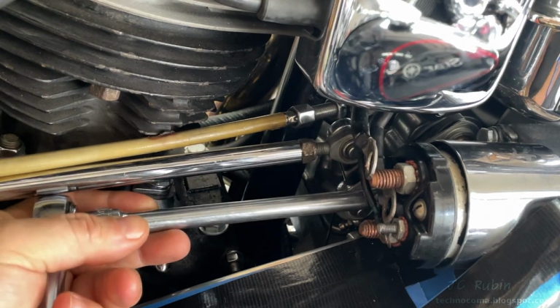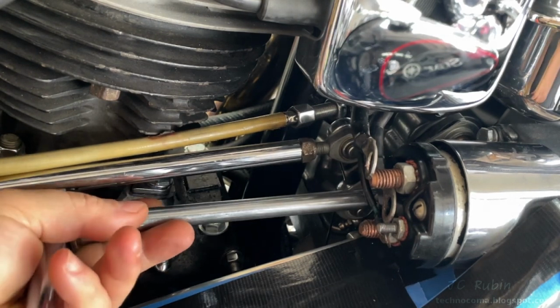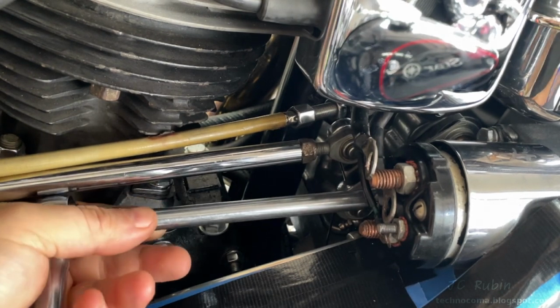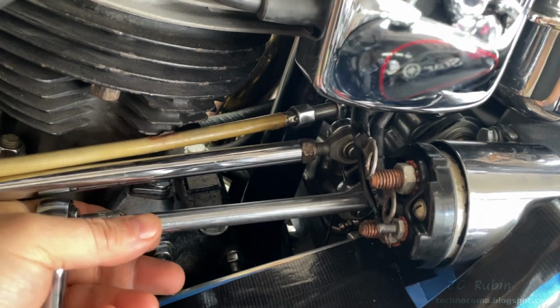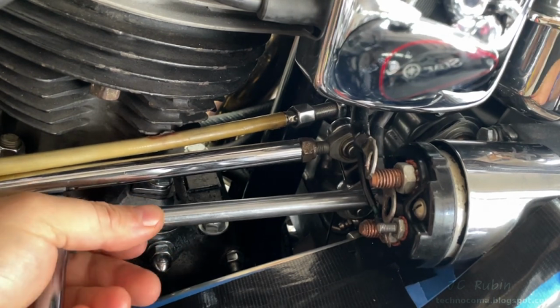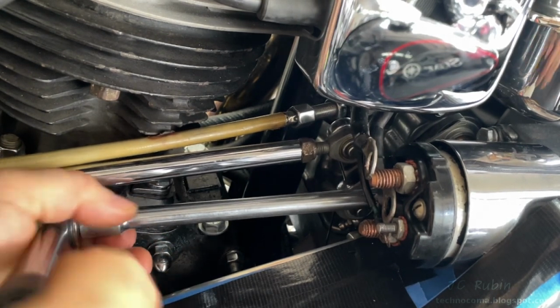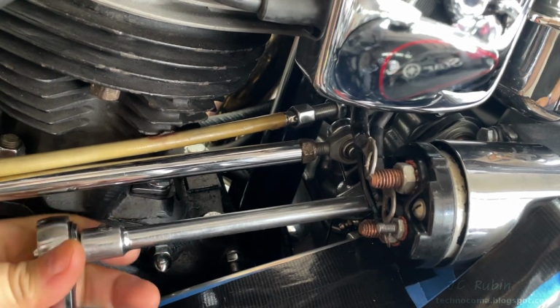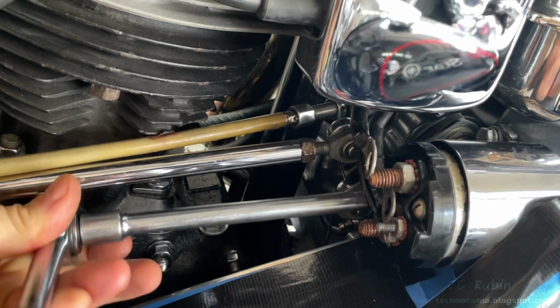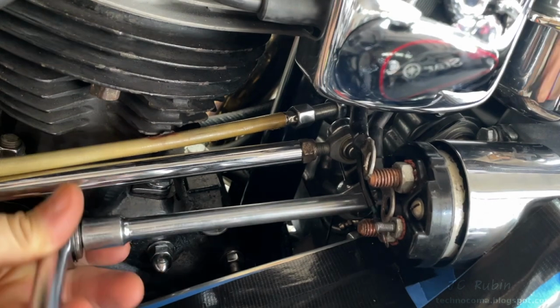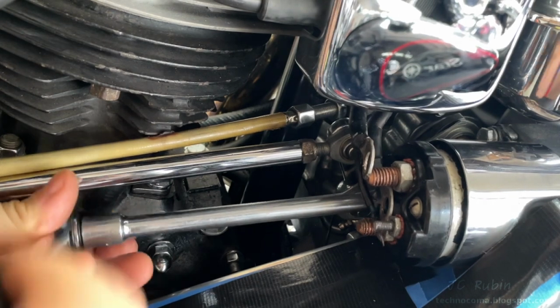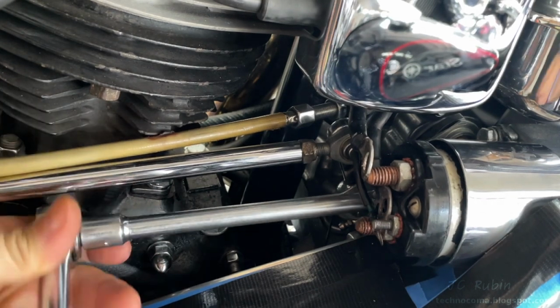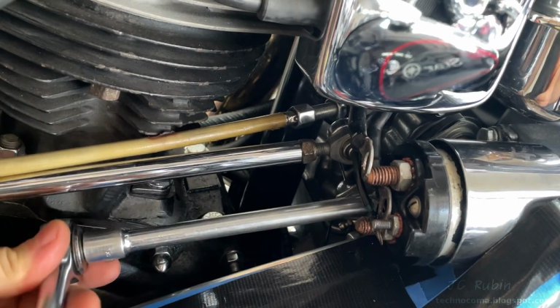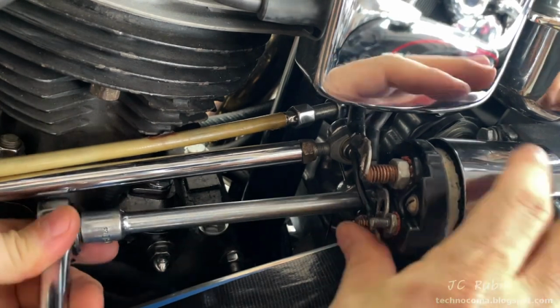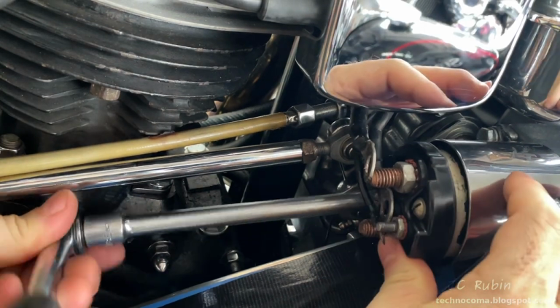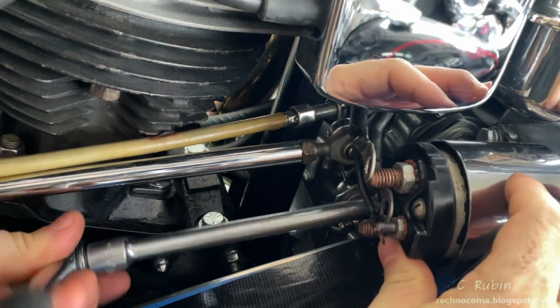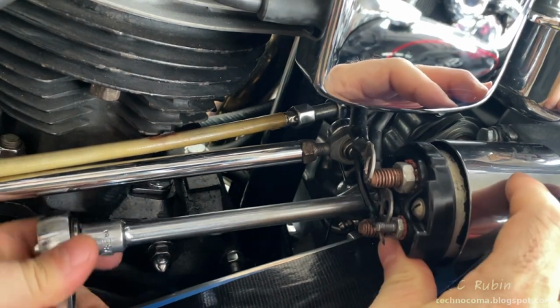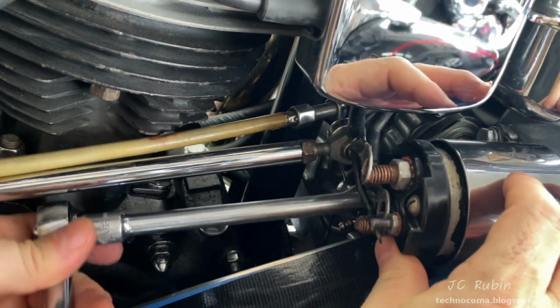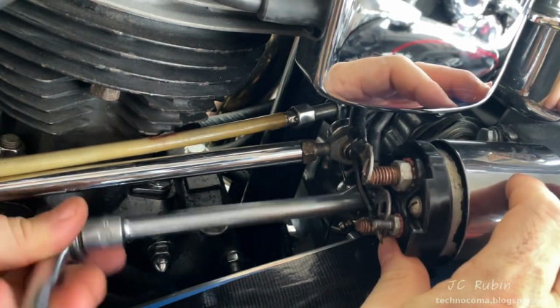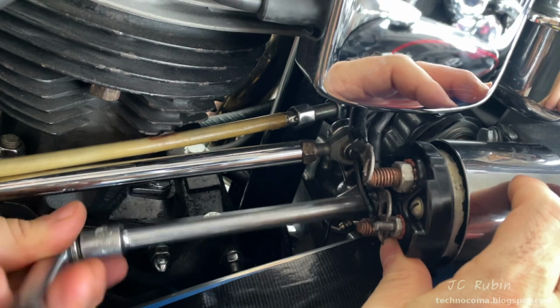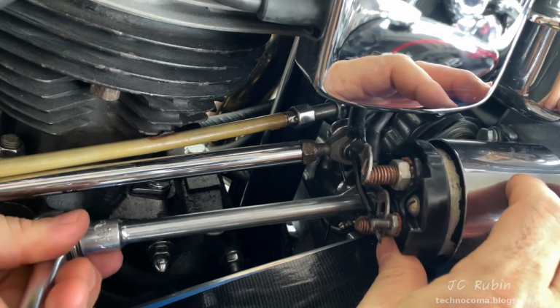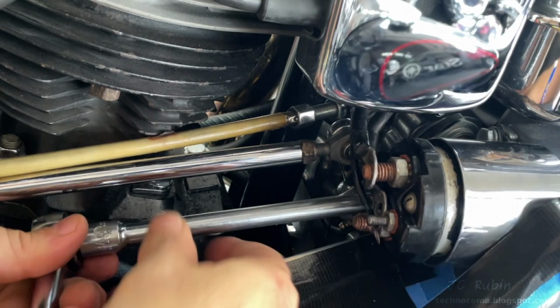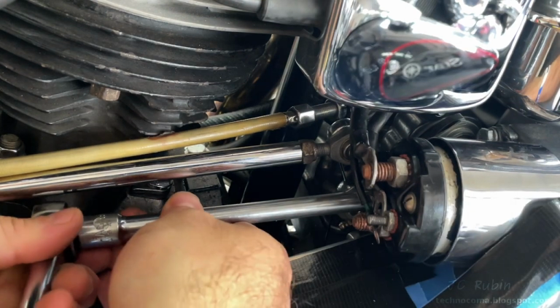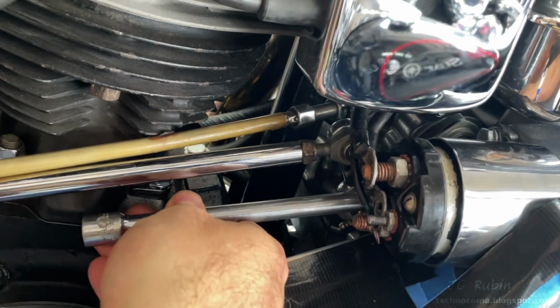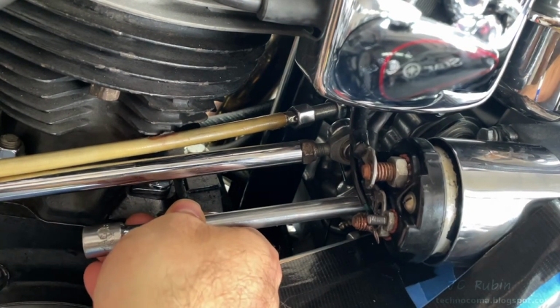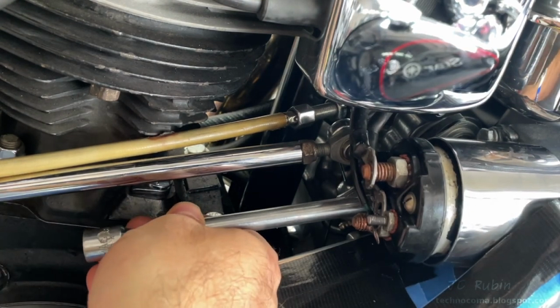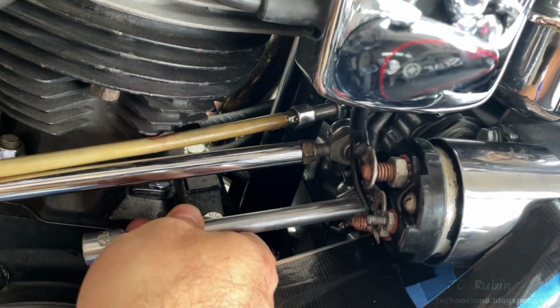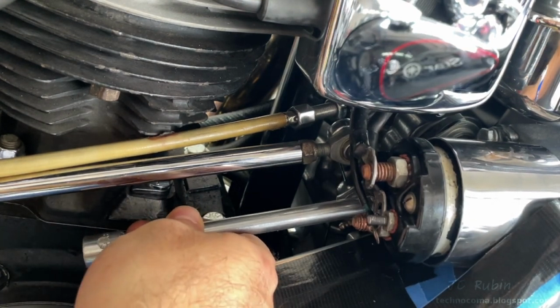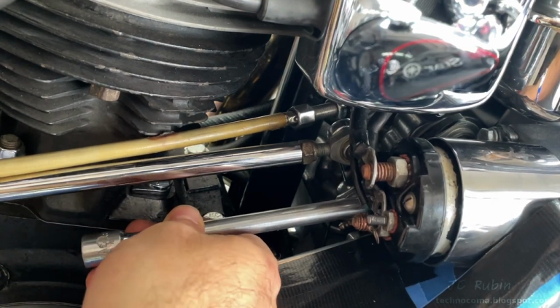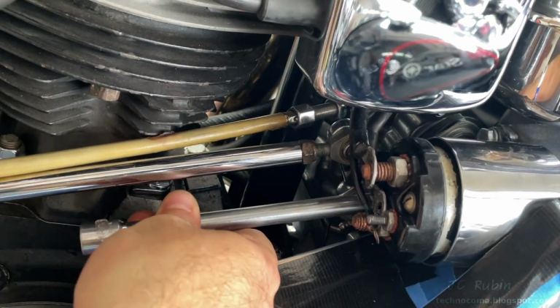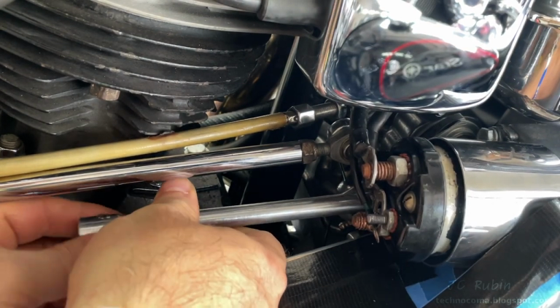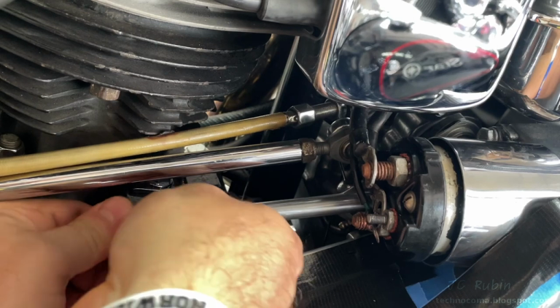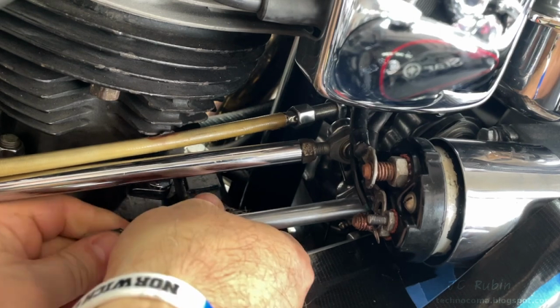As it loosens, the solenoid pushes out because of the spring, so it should be supported with the other hand while we turn it, to ensure that it's still perfectly seated while these bolts are being loosened. Eventually it's loose enough to turn with the extension by hand.